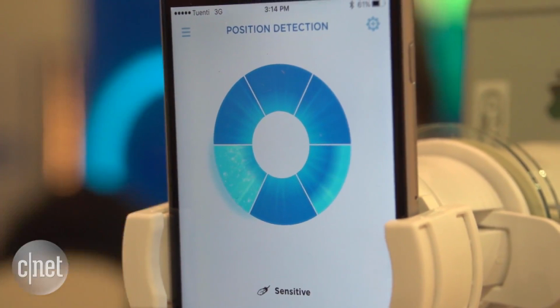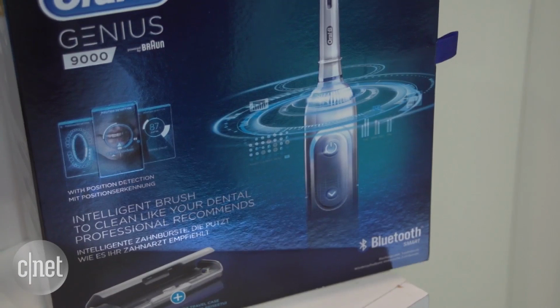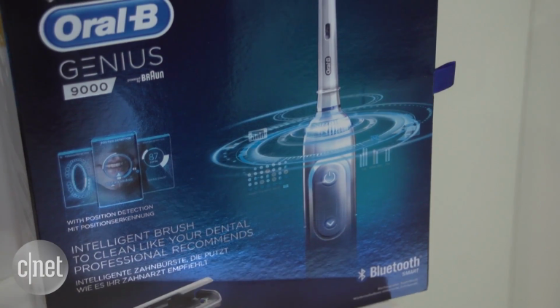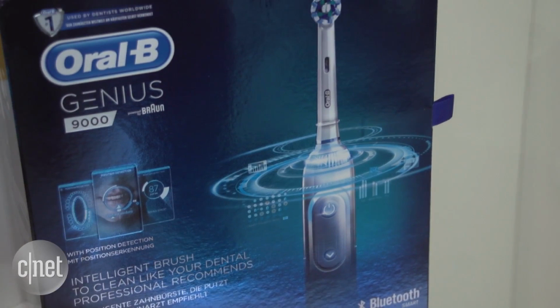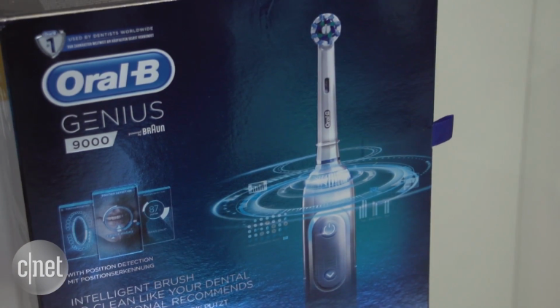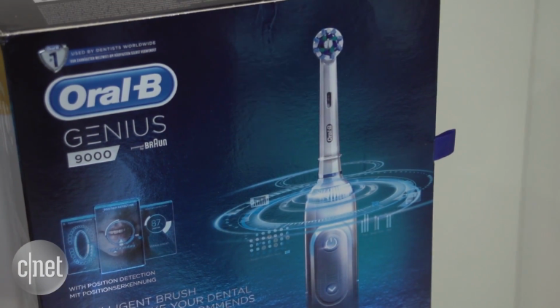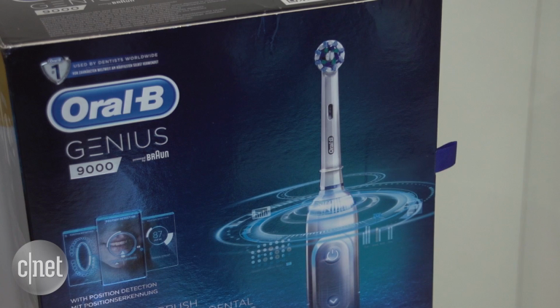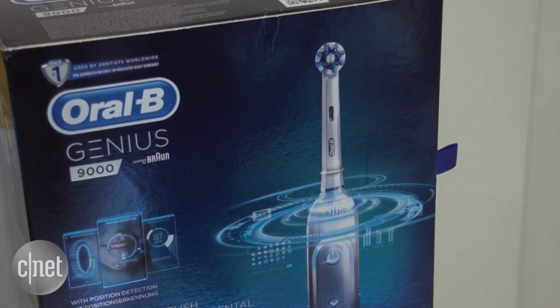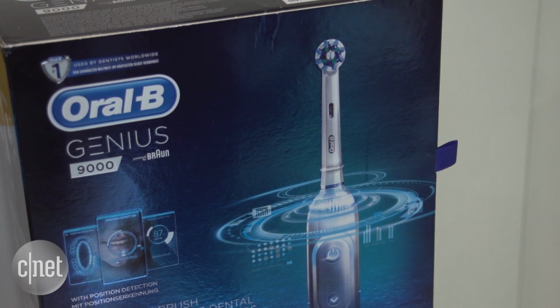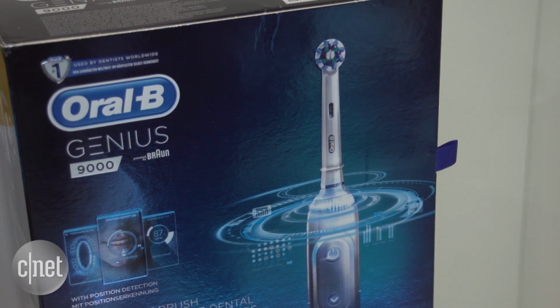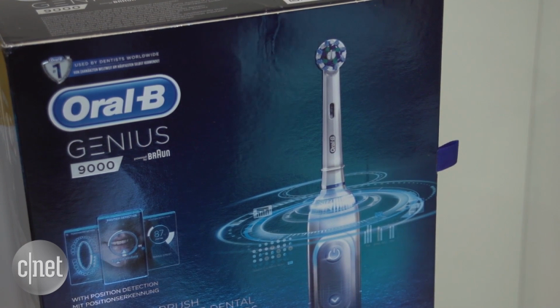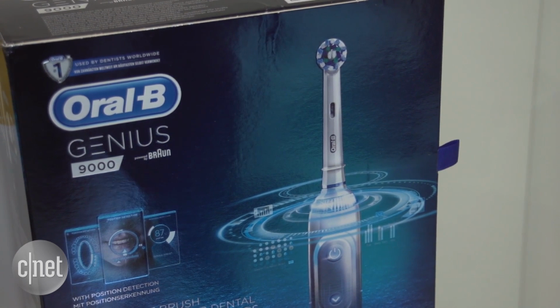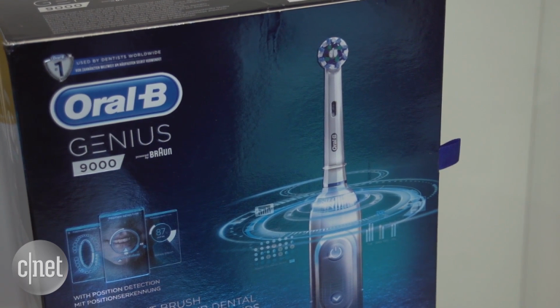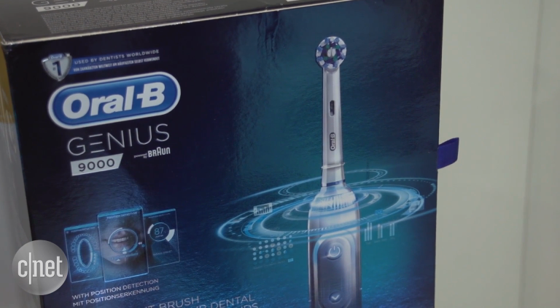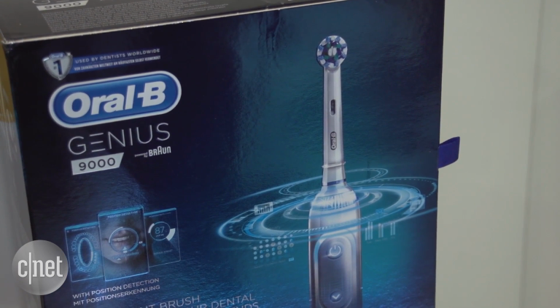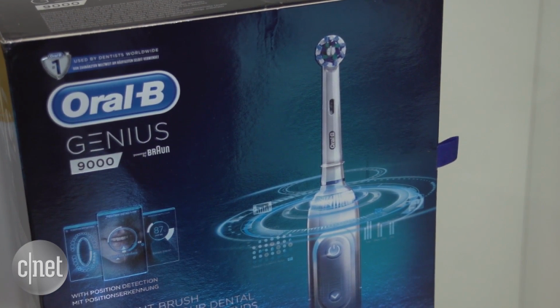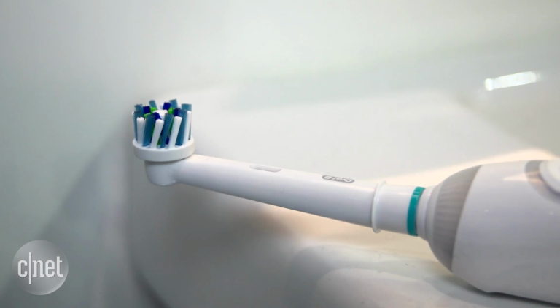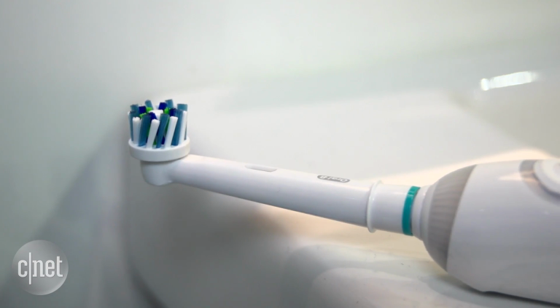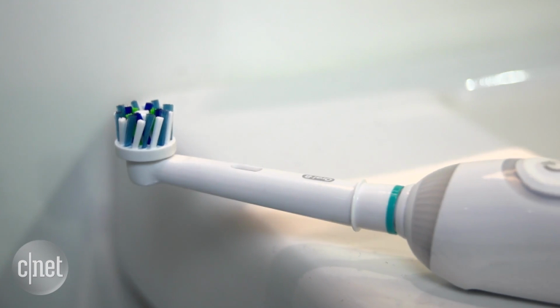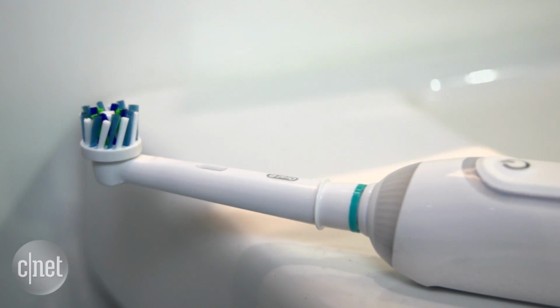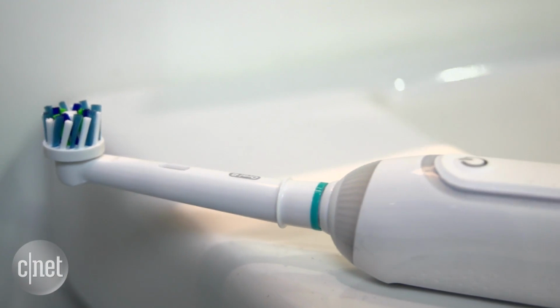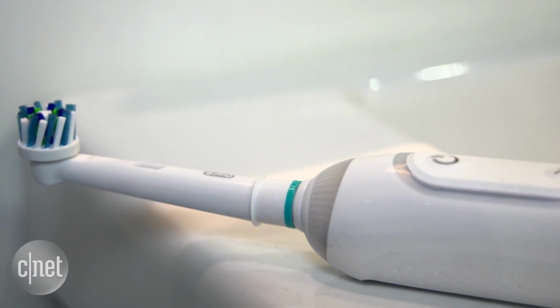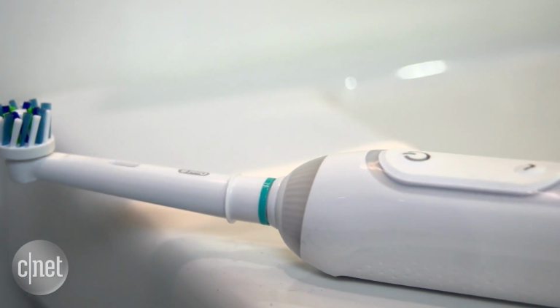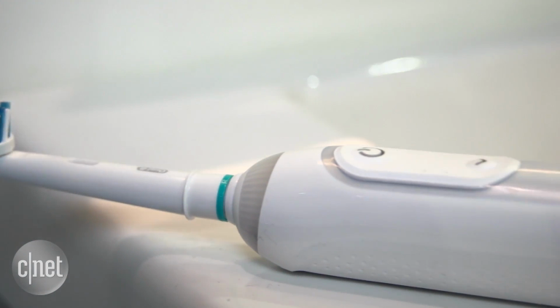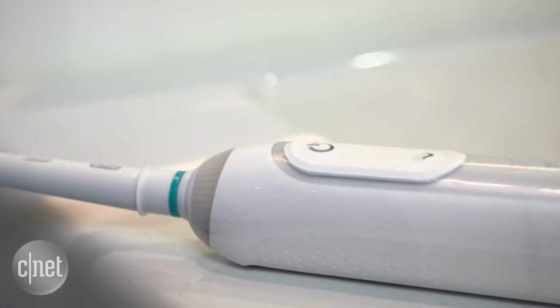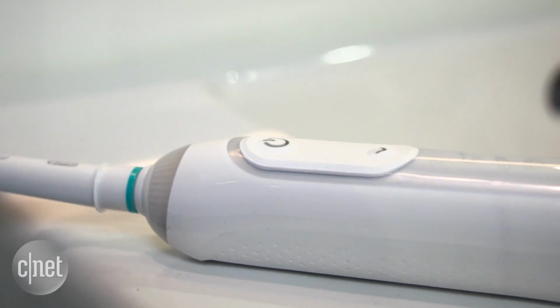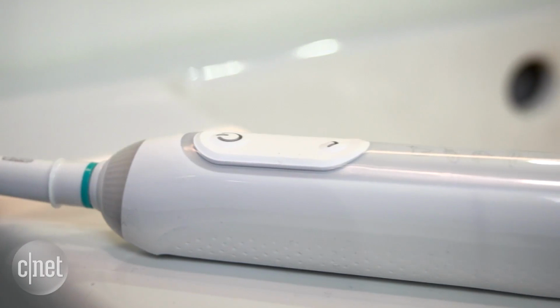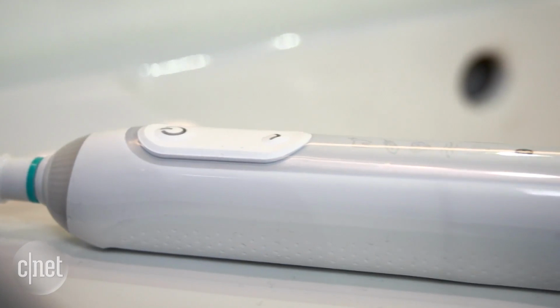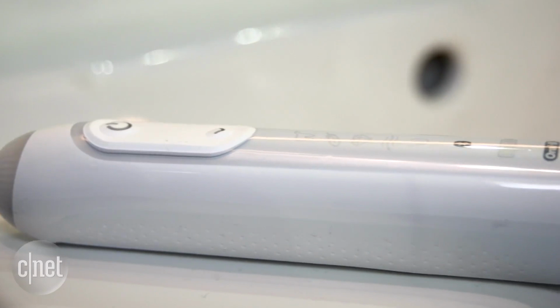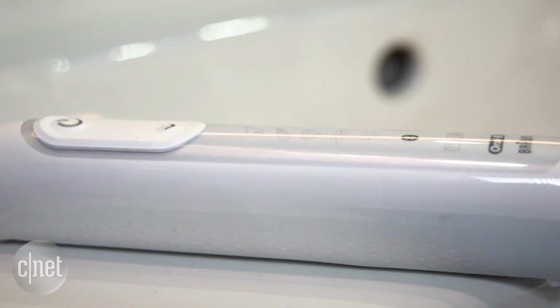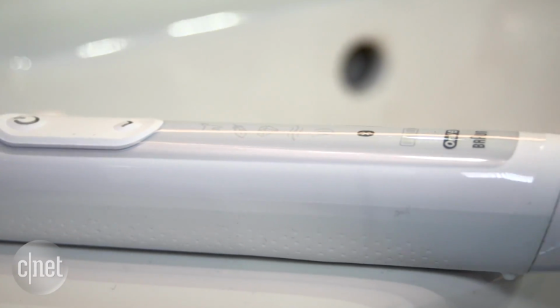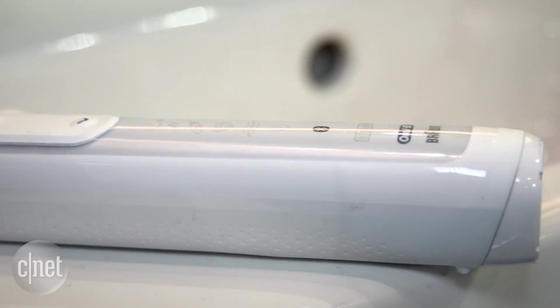The Oral-B Genius 9000 is coming to Europe in July and will hit US stores in December. For more from Mobile World Congress, make sure to keep your eyes on CNET.com.